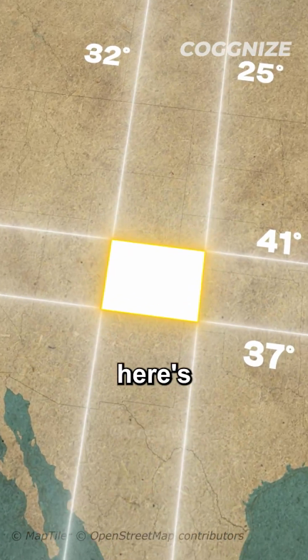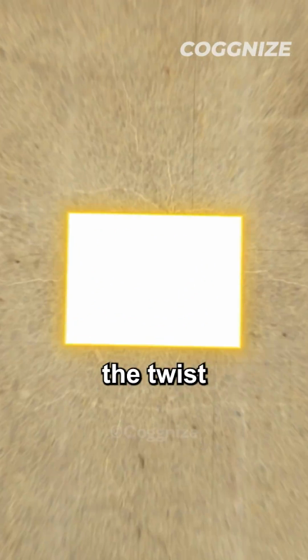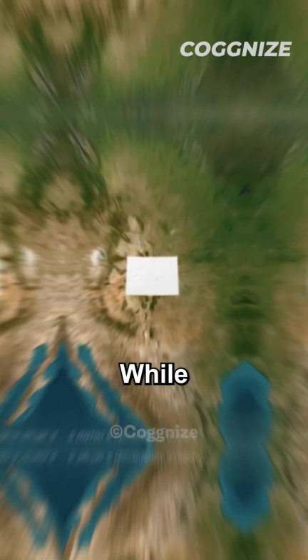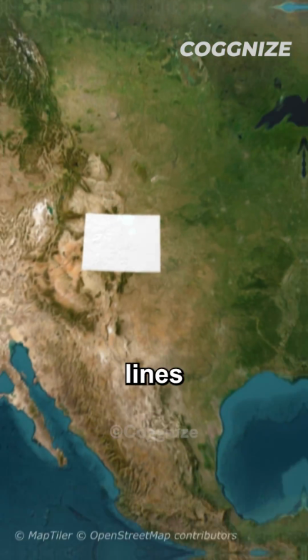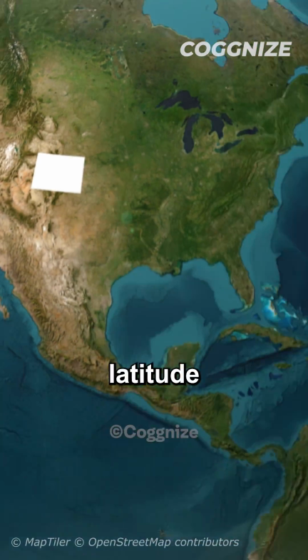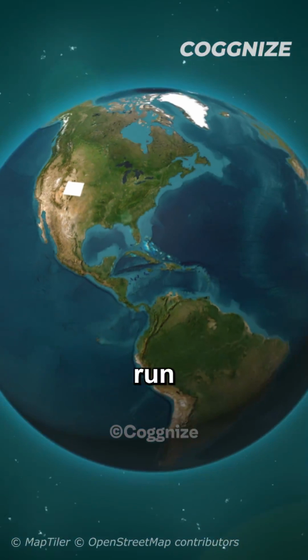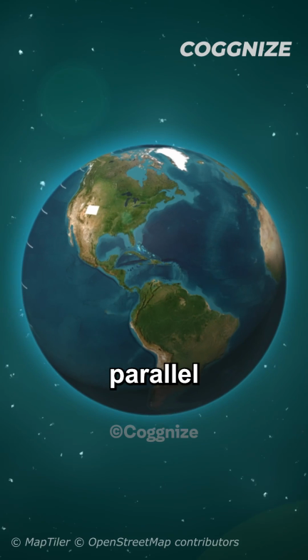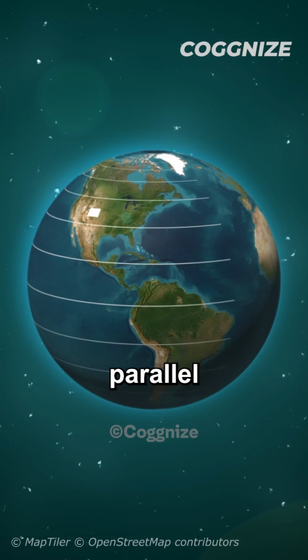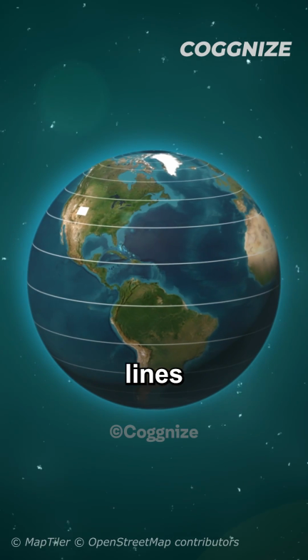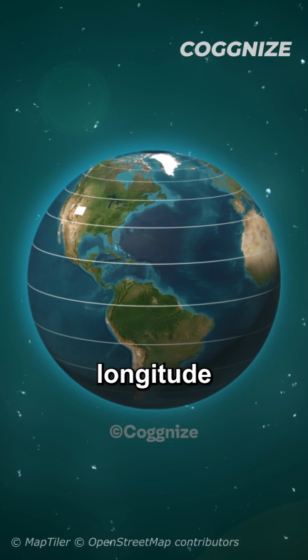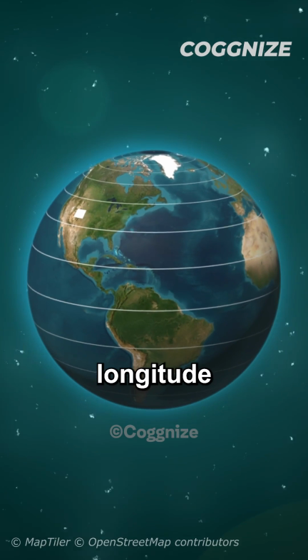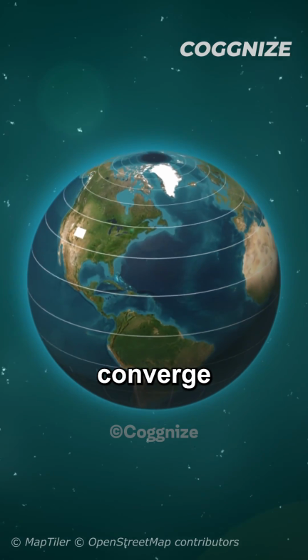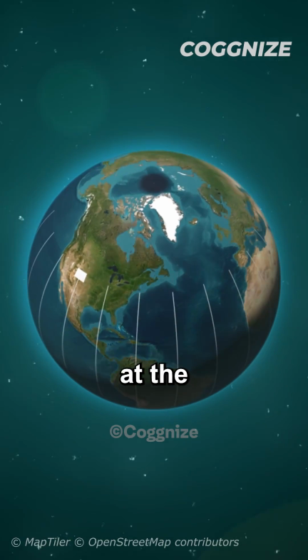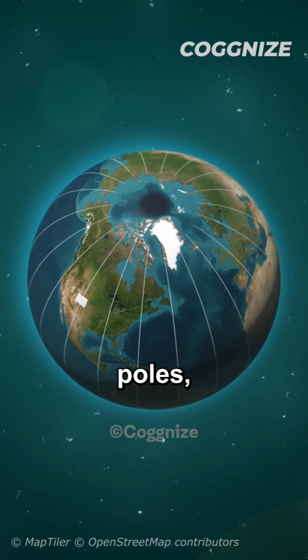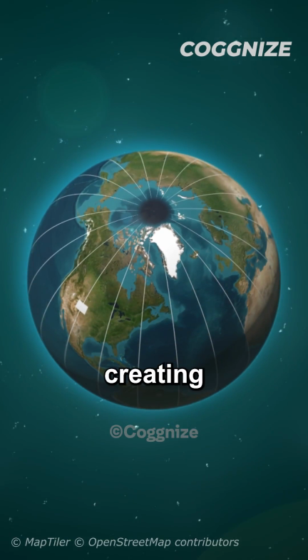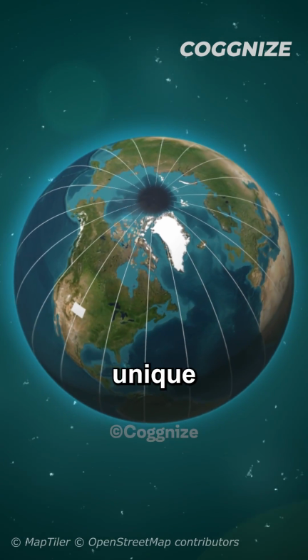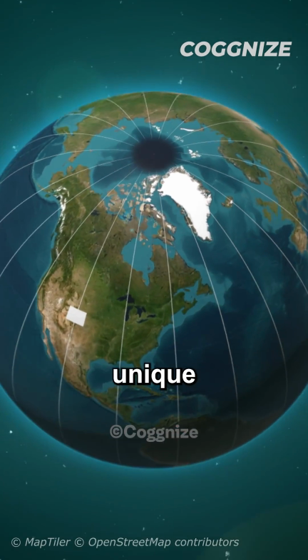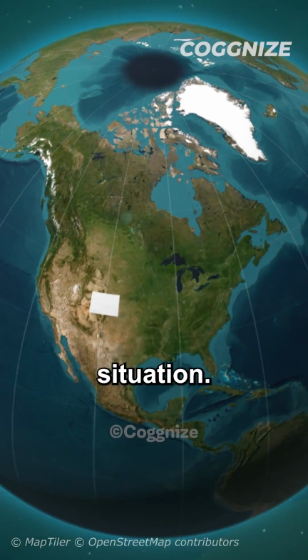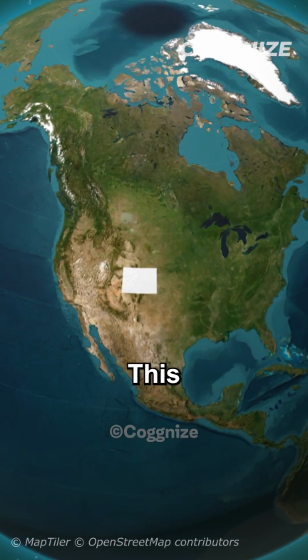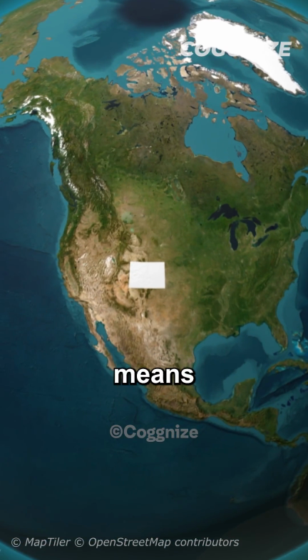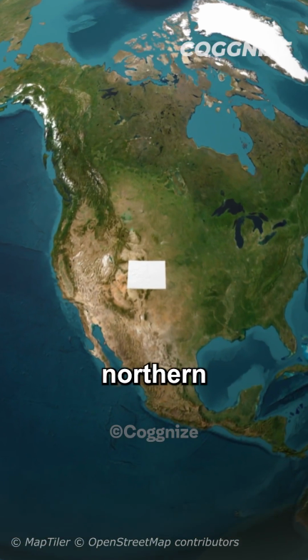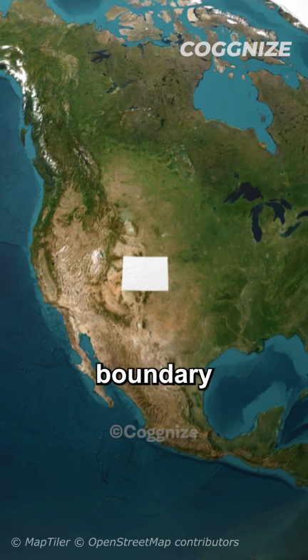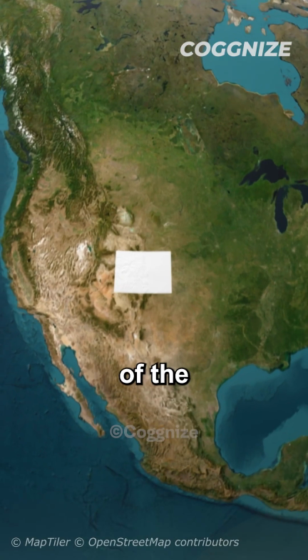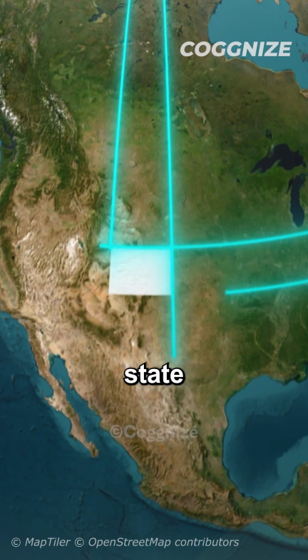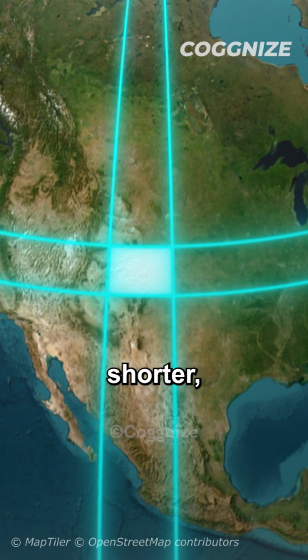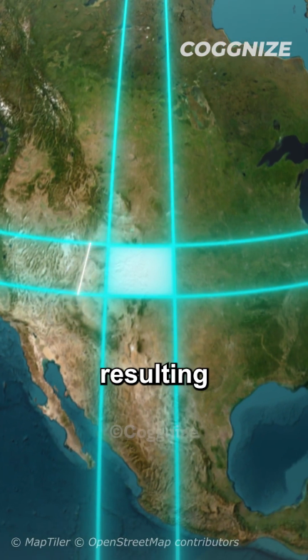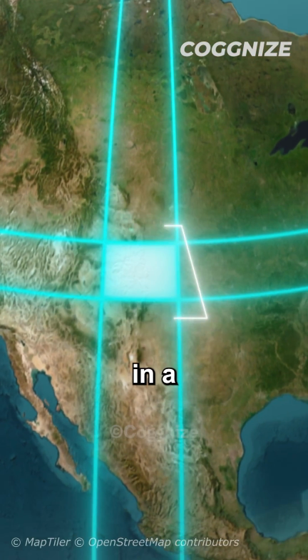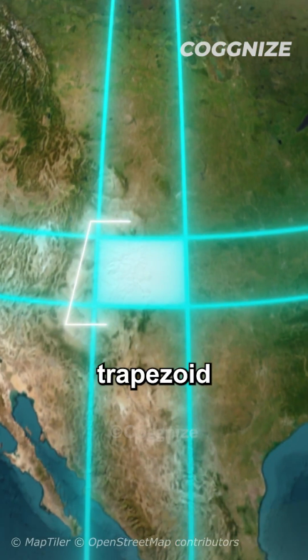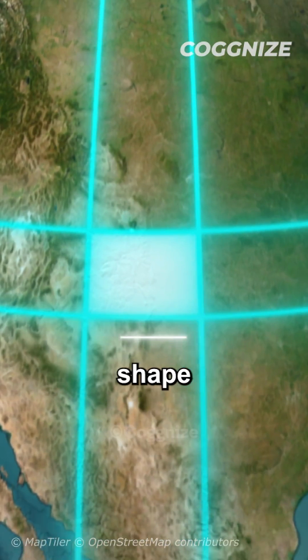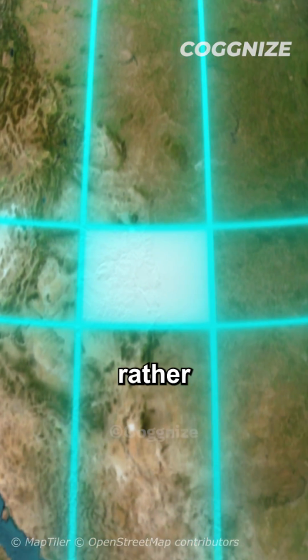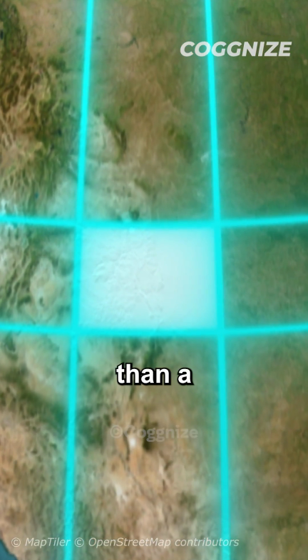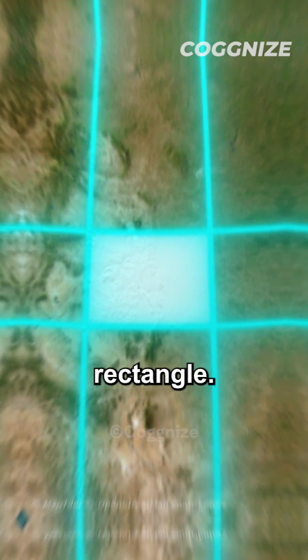But here's the twist. While lines of latitude run parallel, lines of longitude converge at the poles, creating a unique situation. This means the northern boundary of the state is shorter, resulting in a trapezoid shape rather than a rectangle.